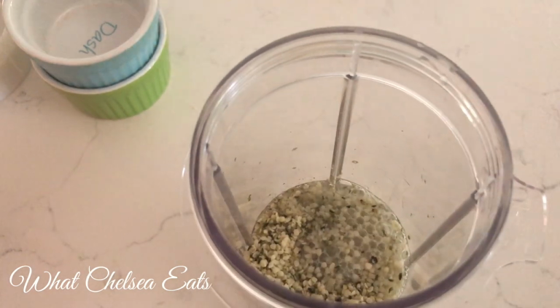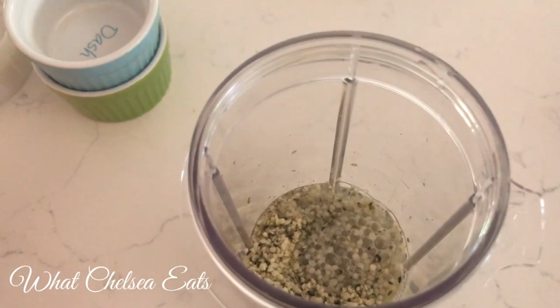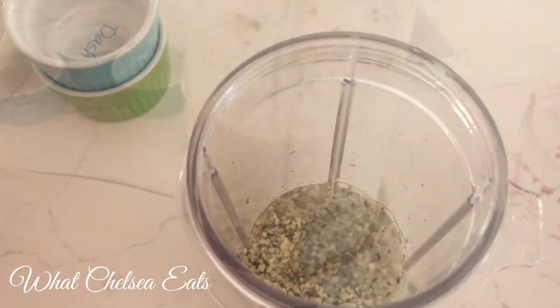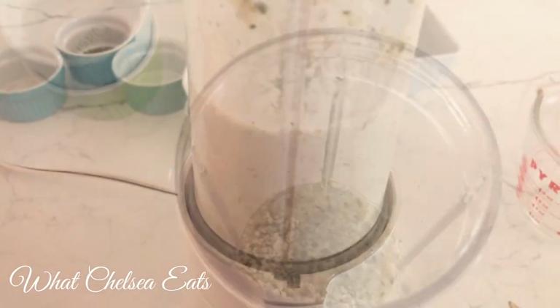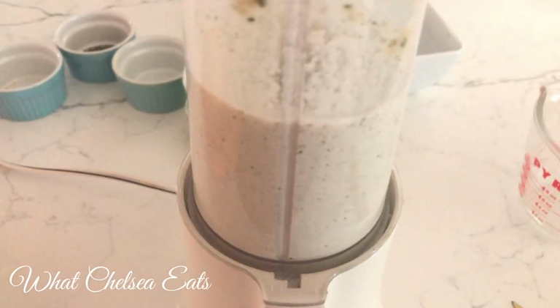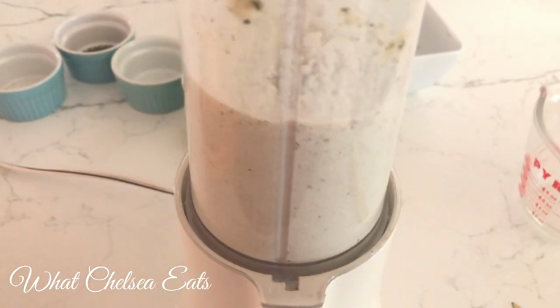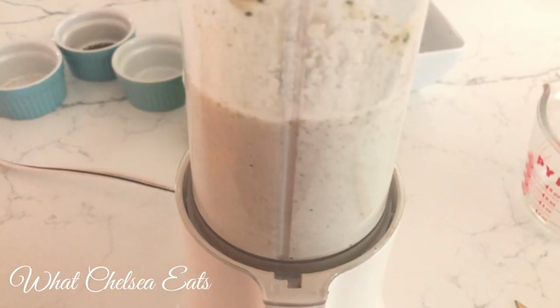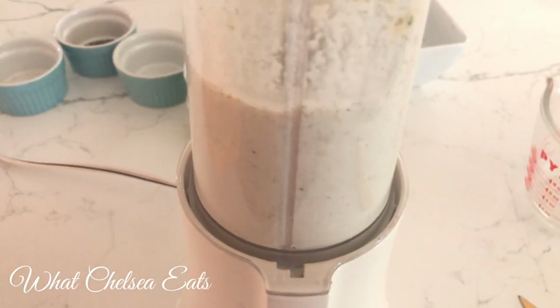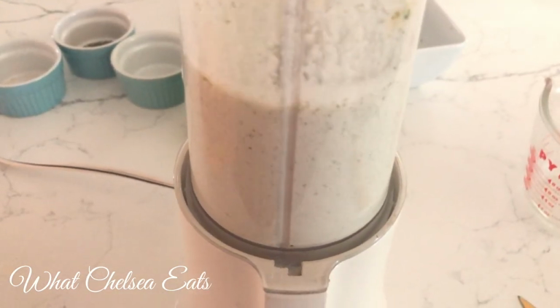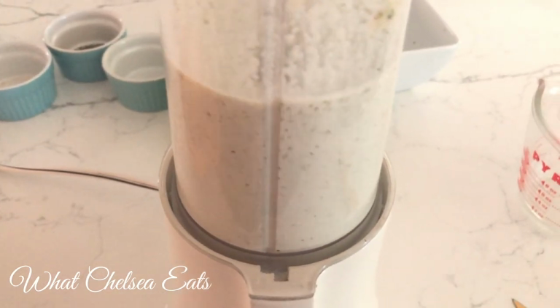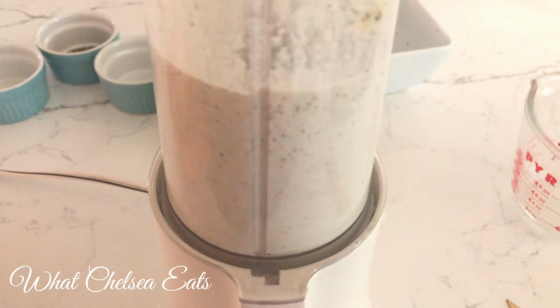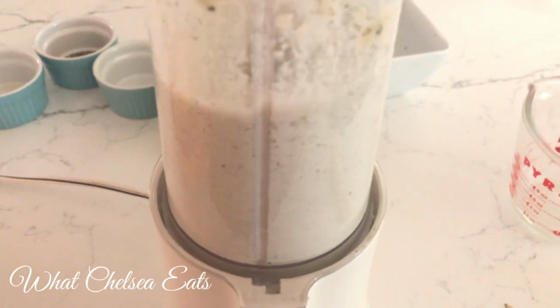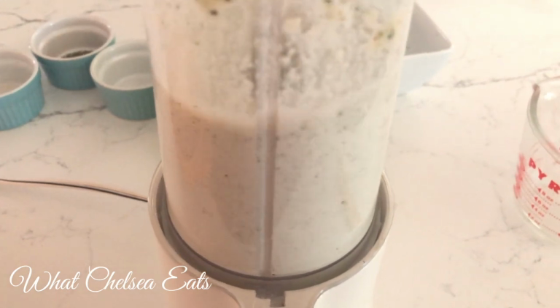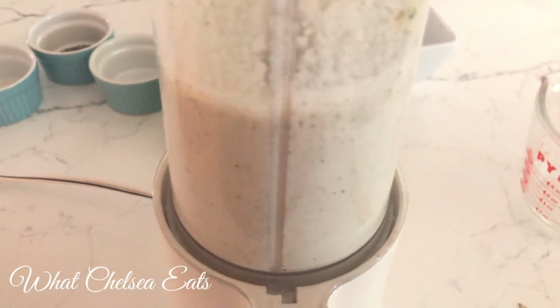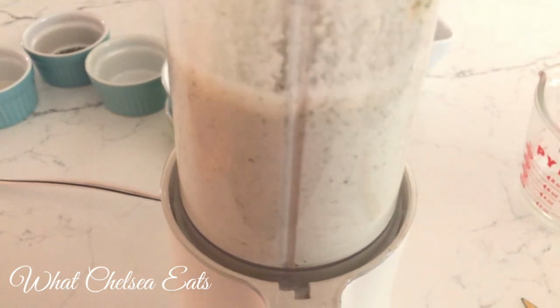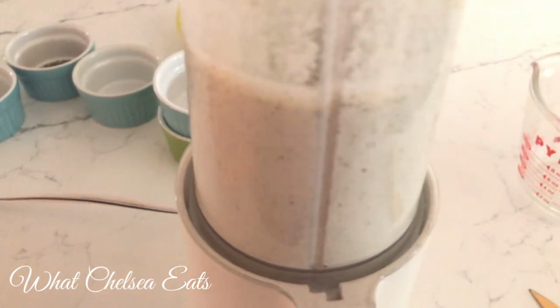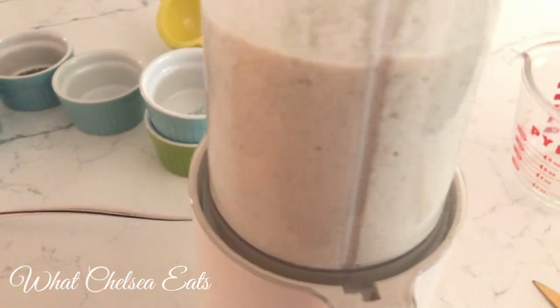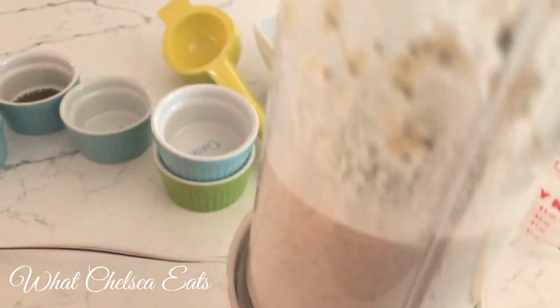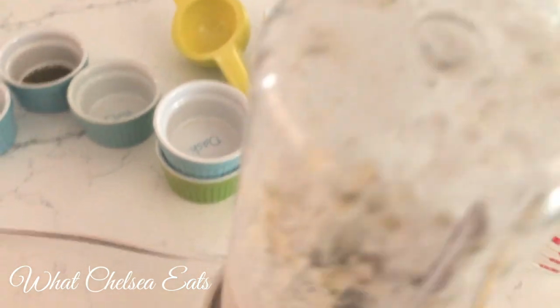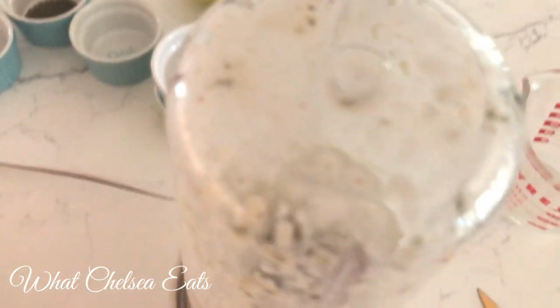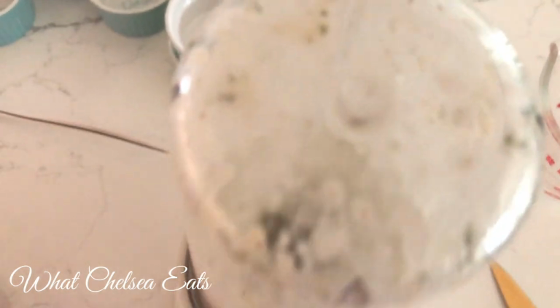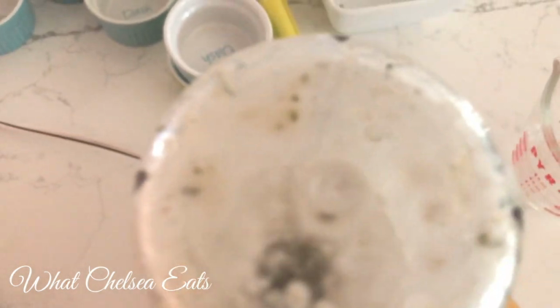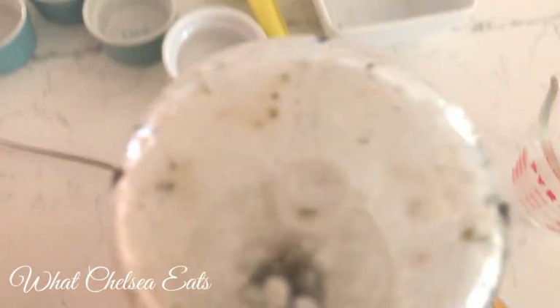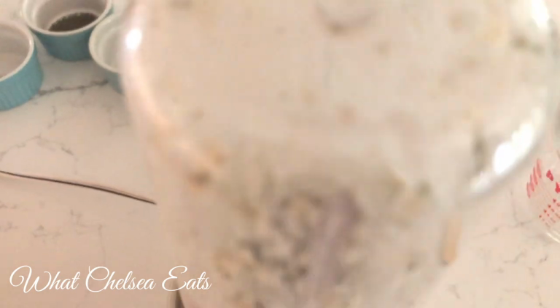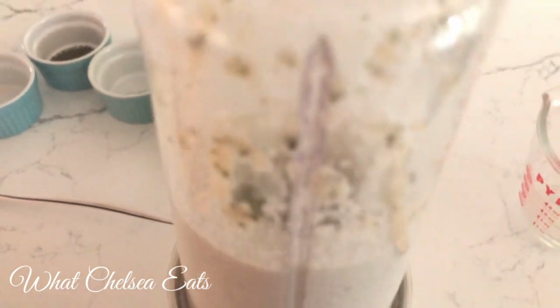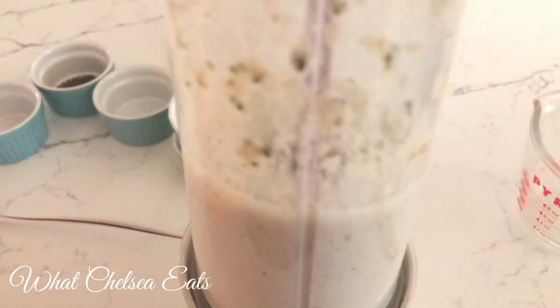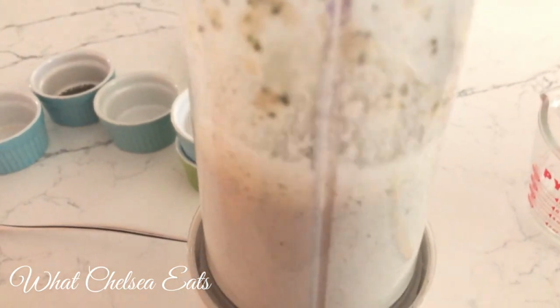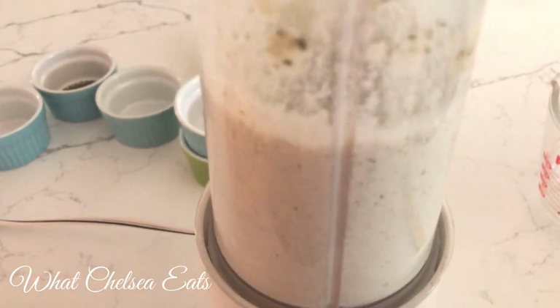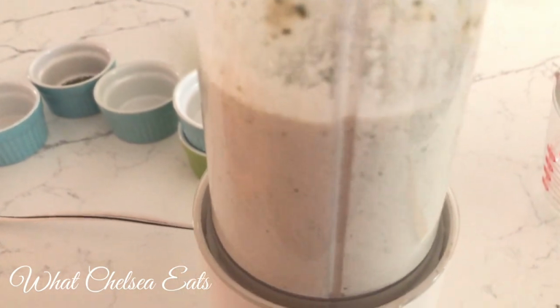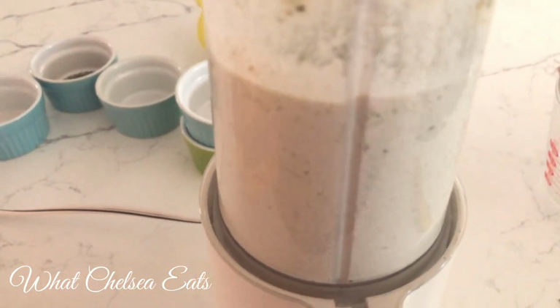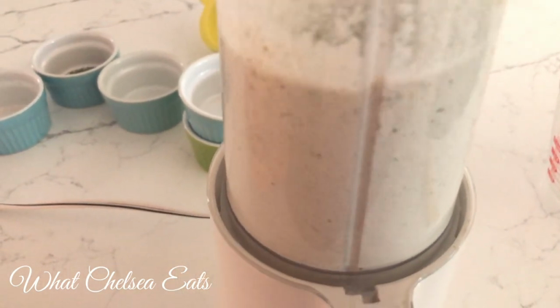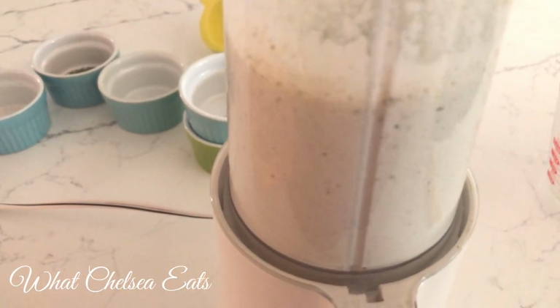Next we're going to add the water. I started with about a third of a cup and that's all I needed — that gives the thickness of salad dressing that I like. Now we're blending it until it is smooth.